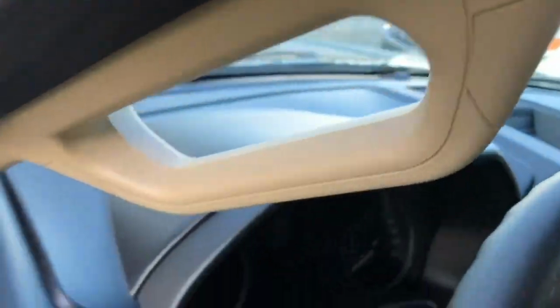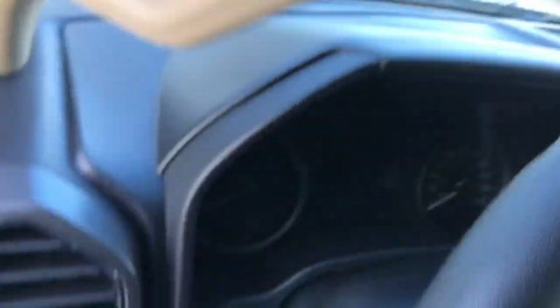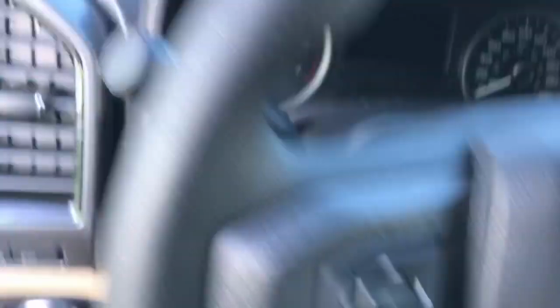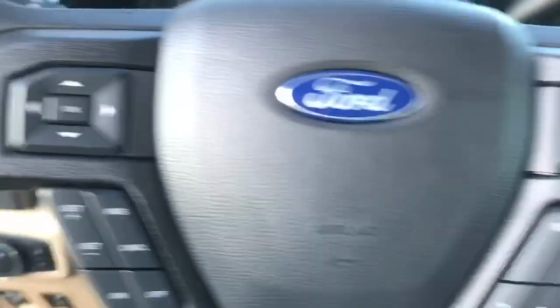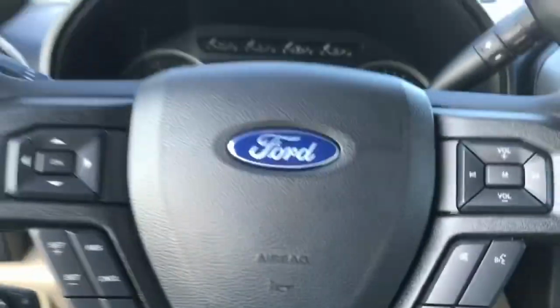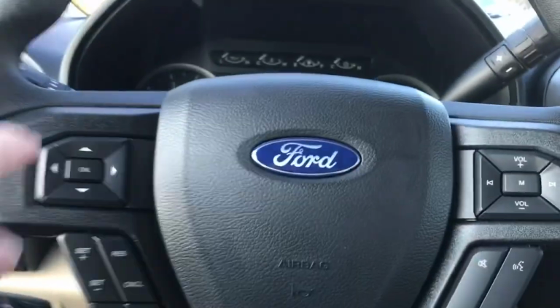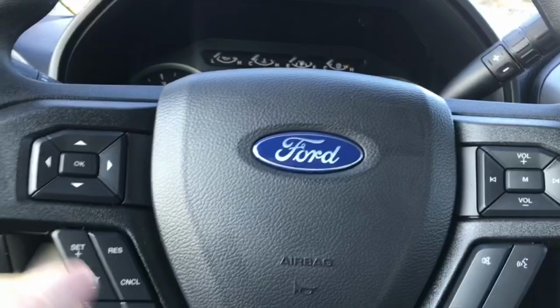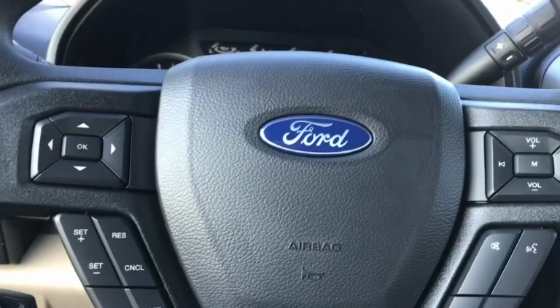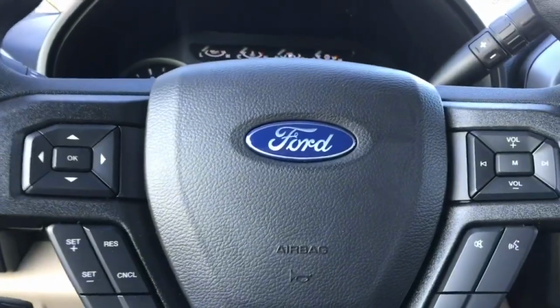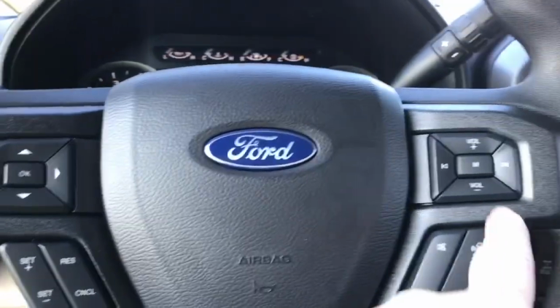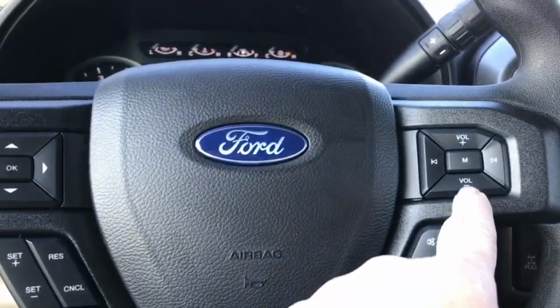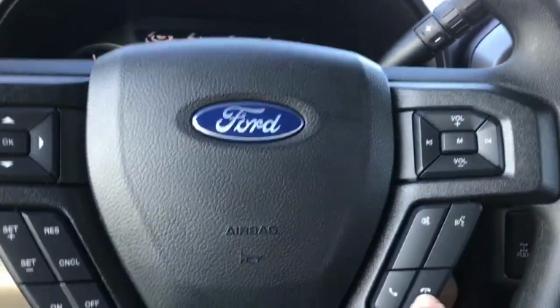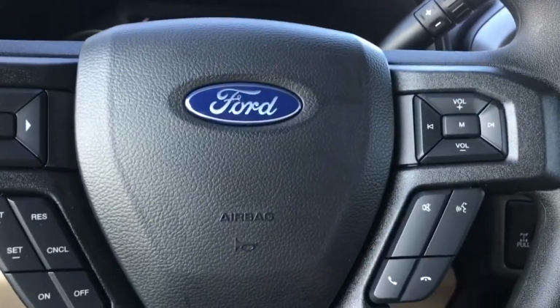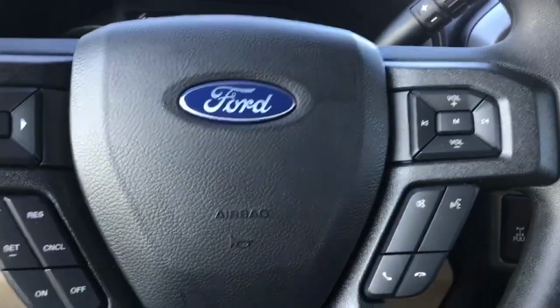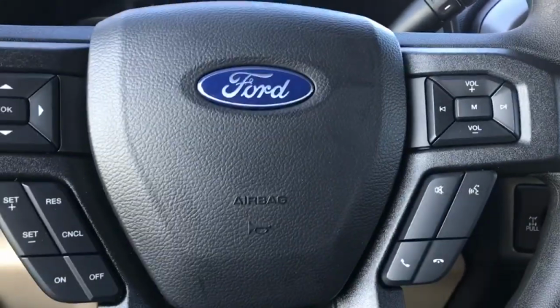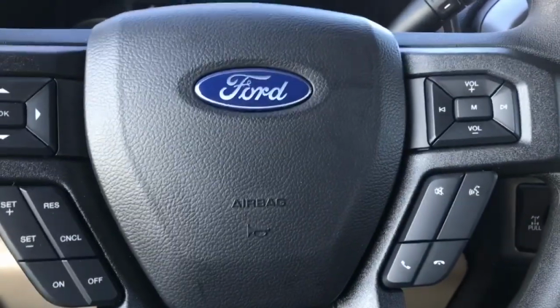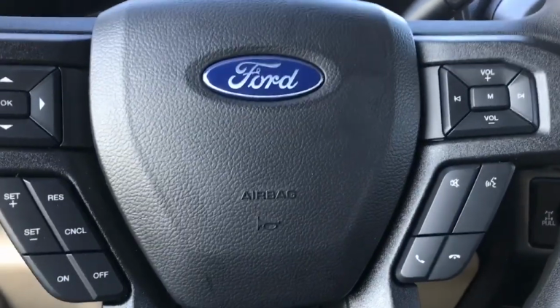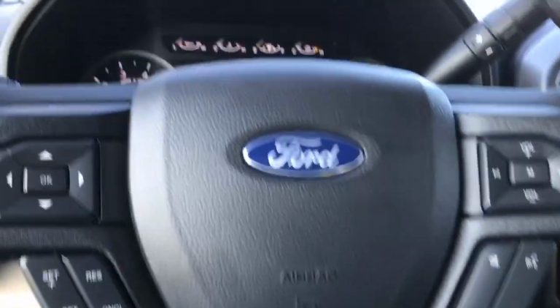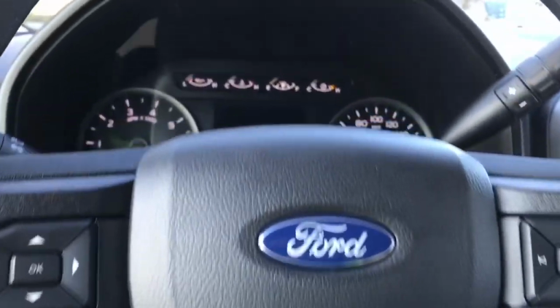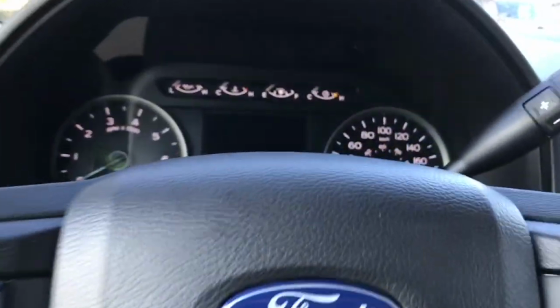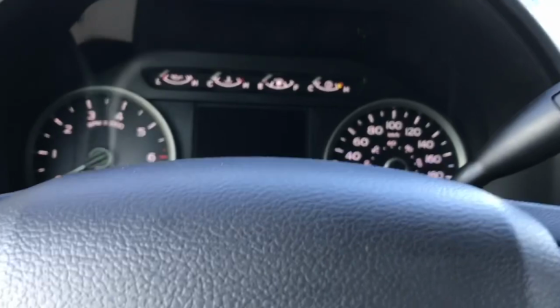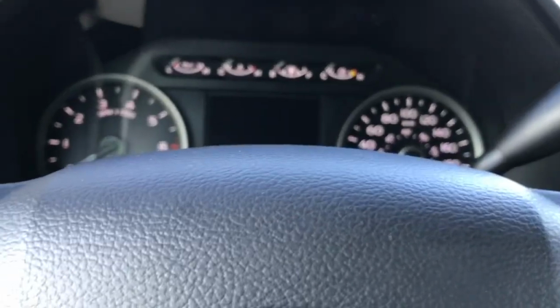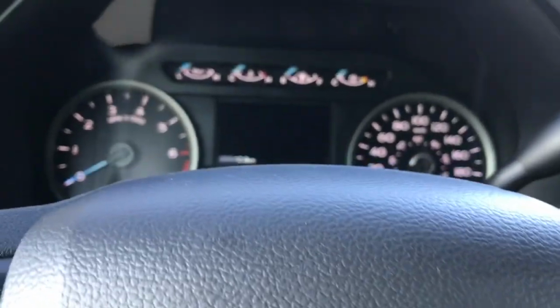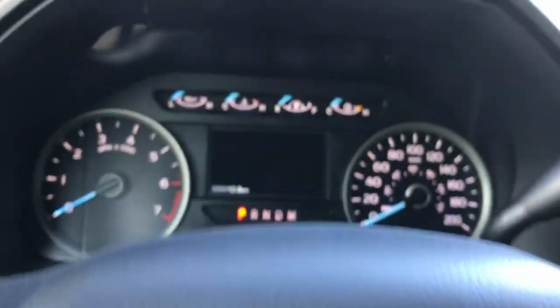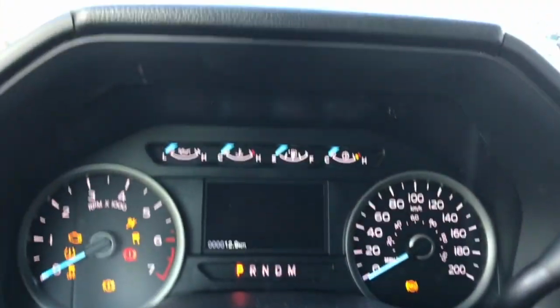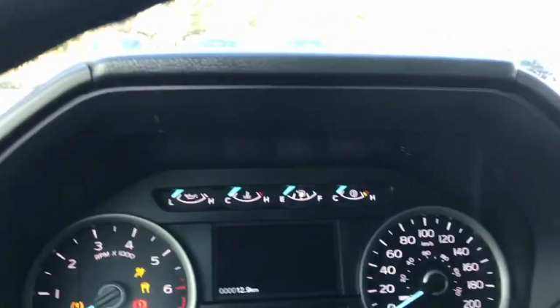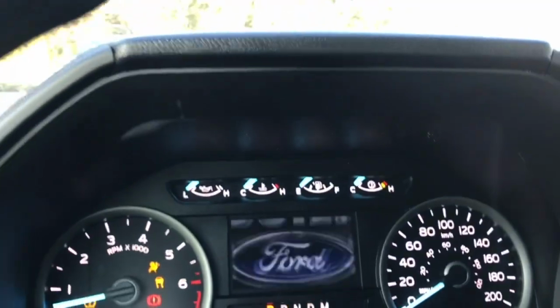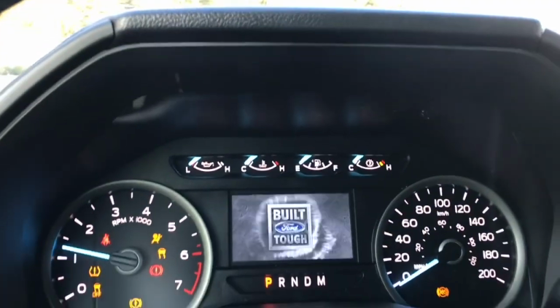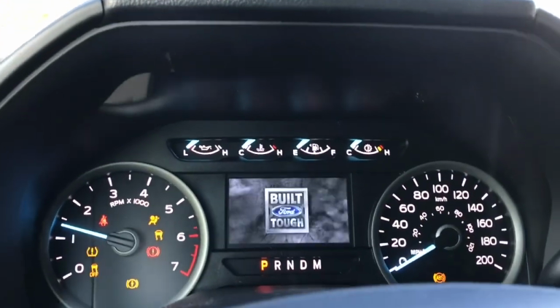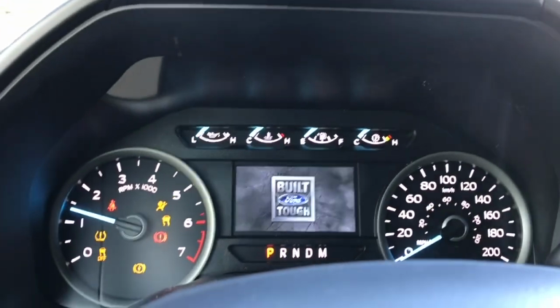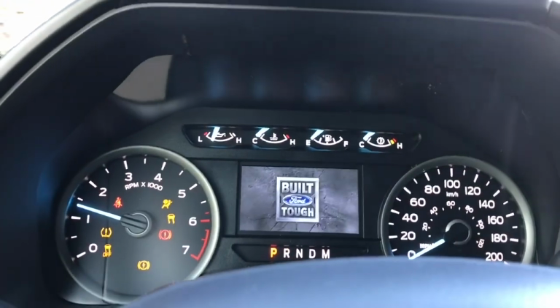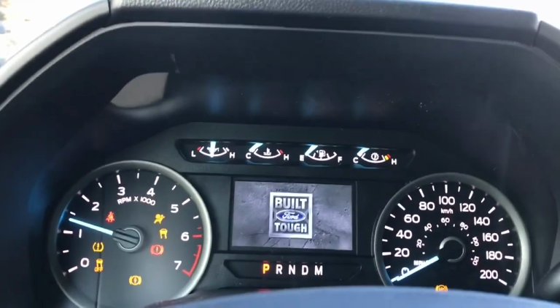On the face of the steering wheel are your dash controls, cruise control, media with volume, and a Sync voice-activated system. When you start the vehicle you're going to see any important messages, your odometer reading, as well as the menu that we can toggle through.